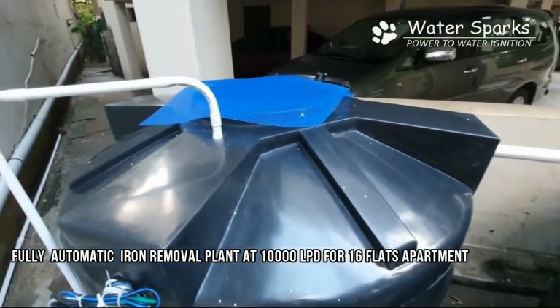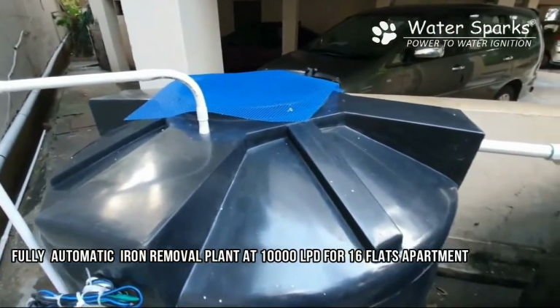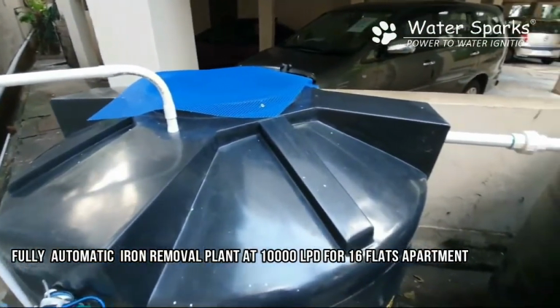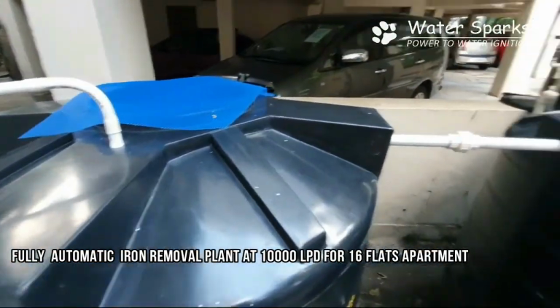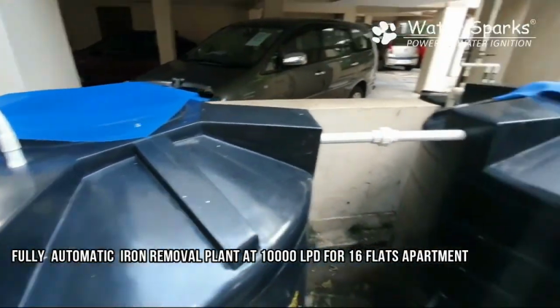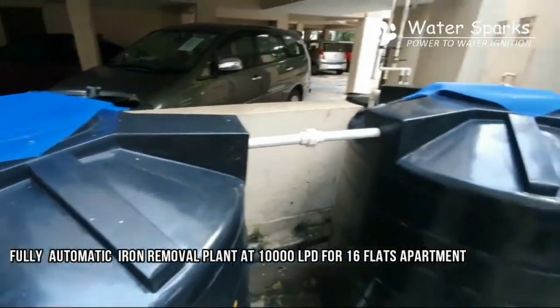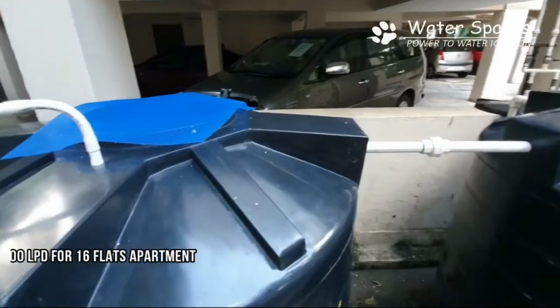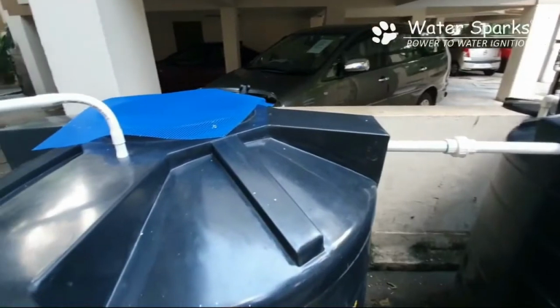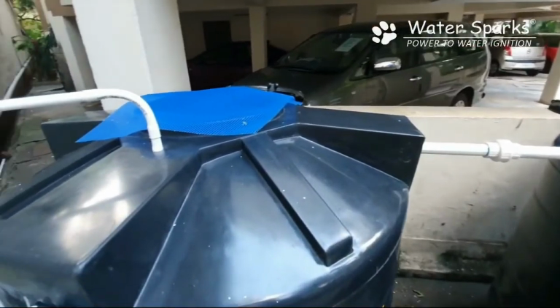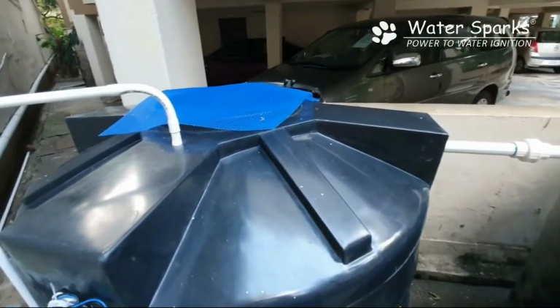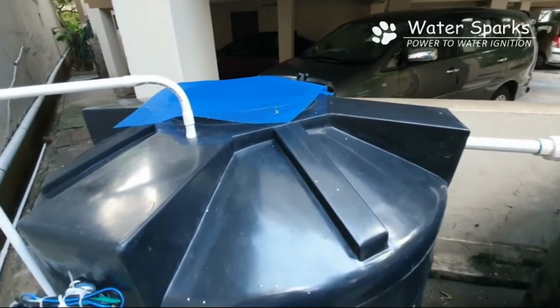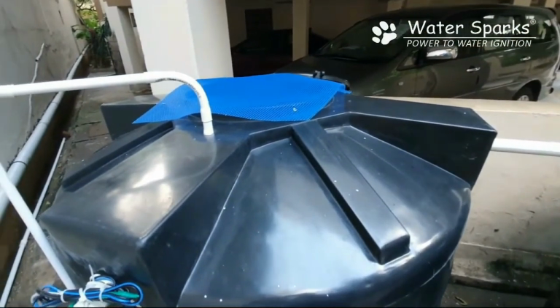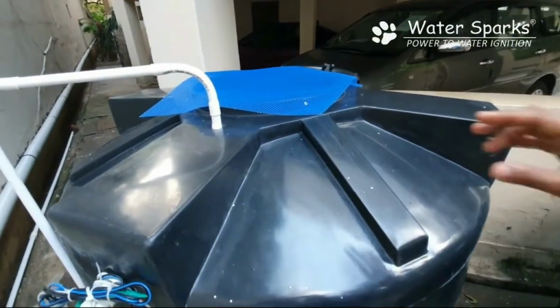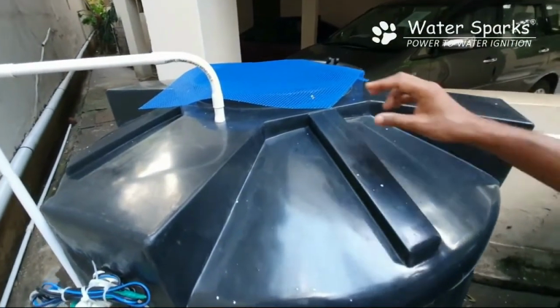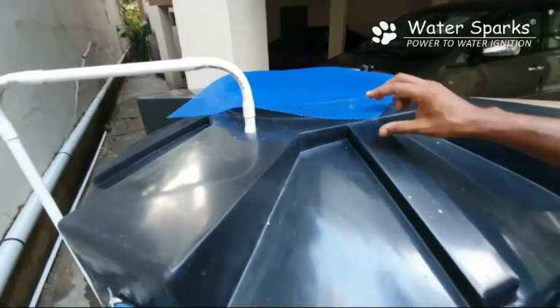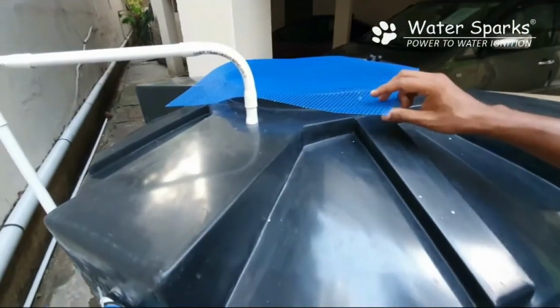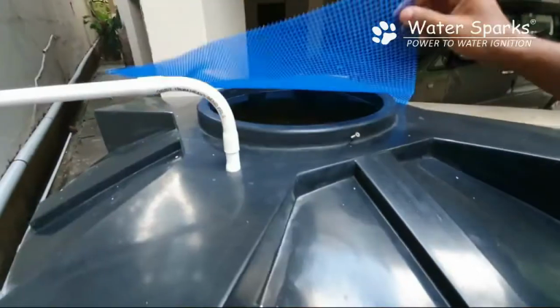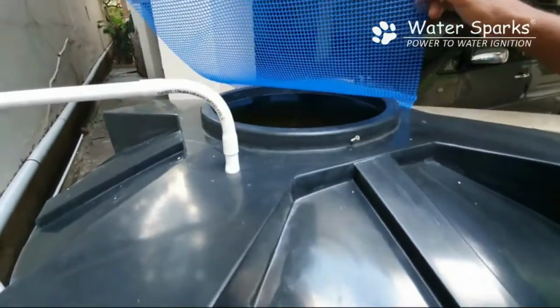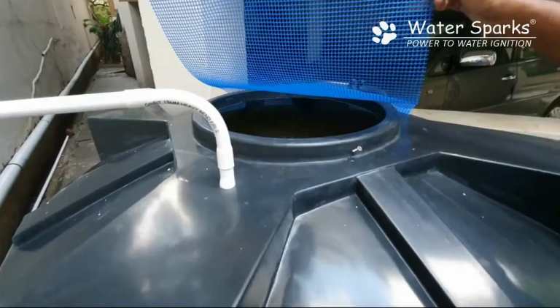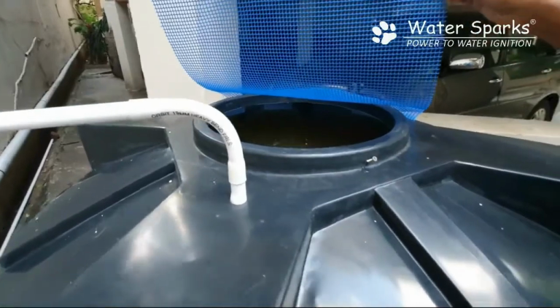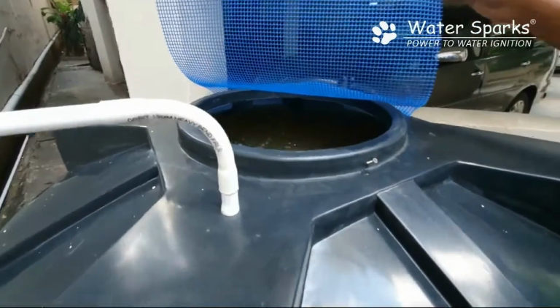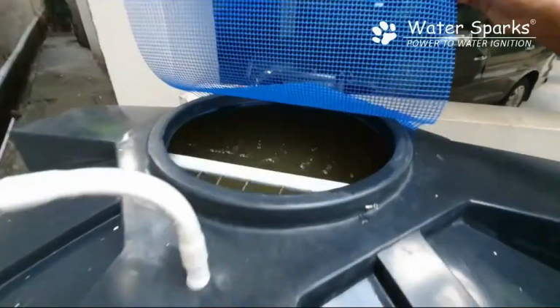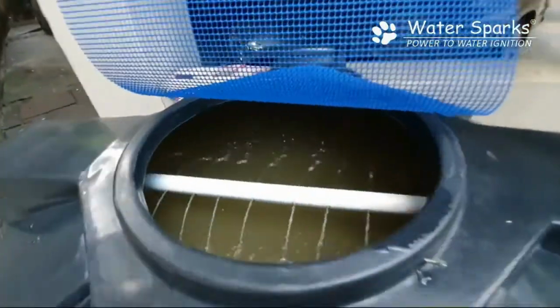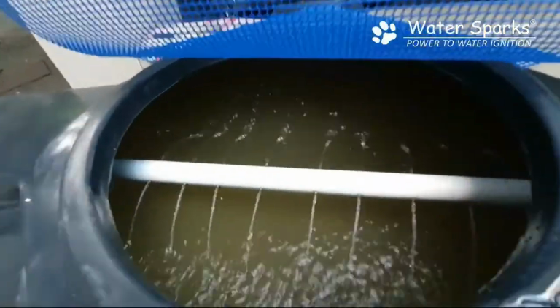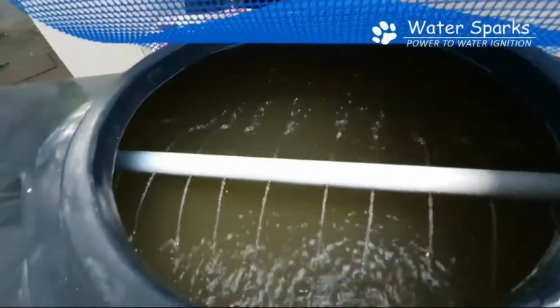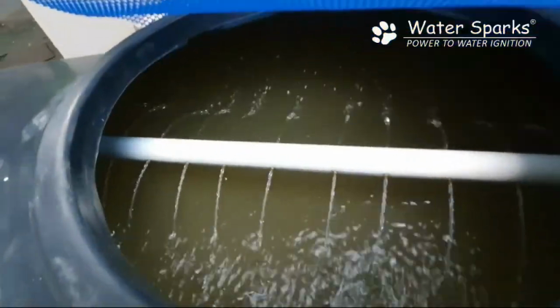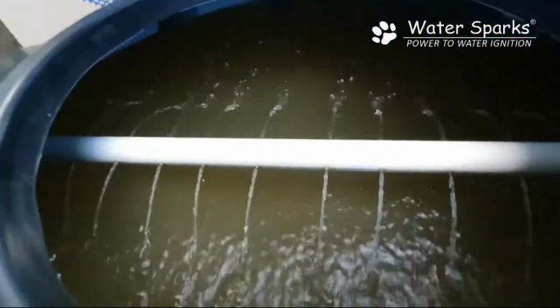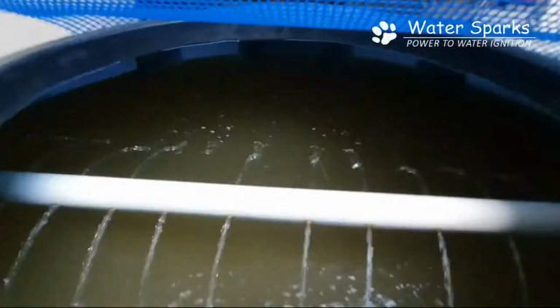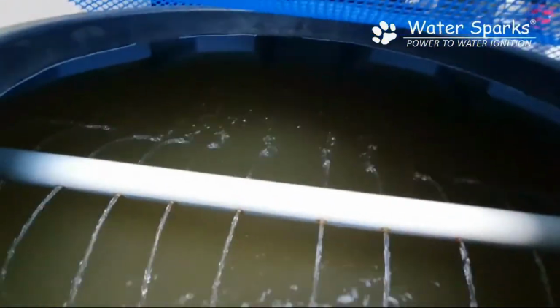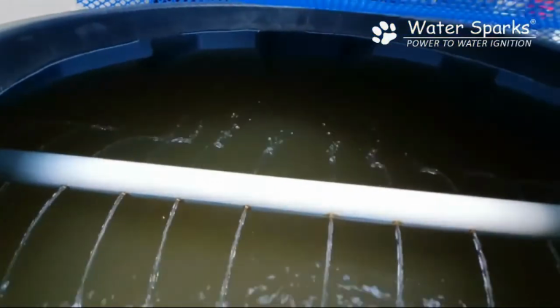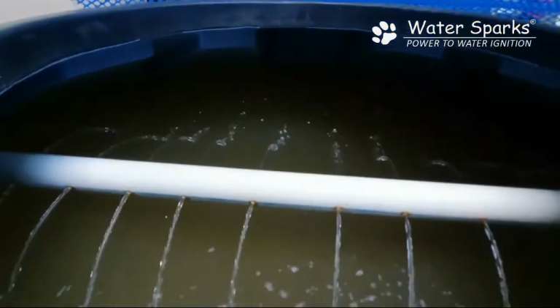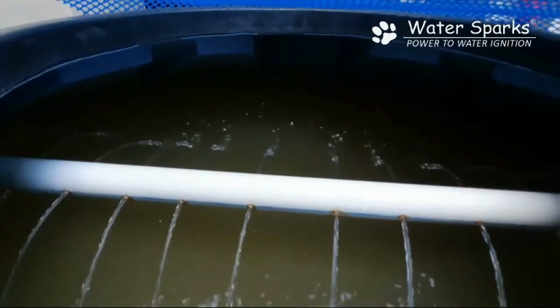We have put a mesh on top just to avoid bird droppings. This is how the aeration is done — the water is sprayed and then stored inside the tank. Just look at the colour of the water at this stage.